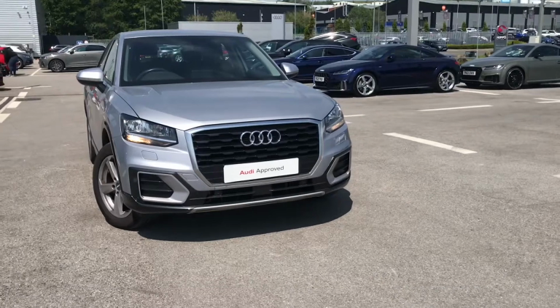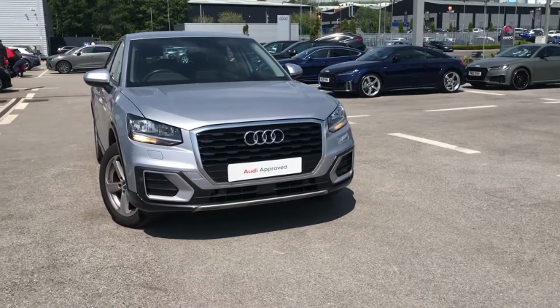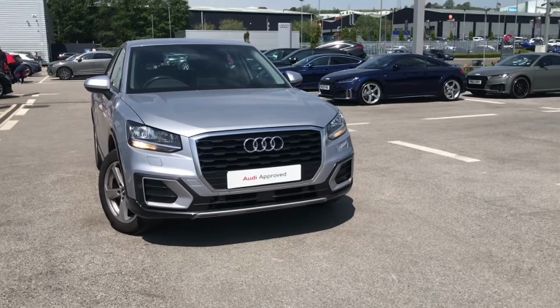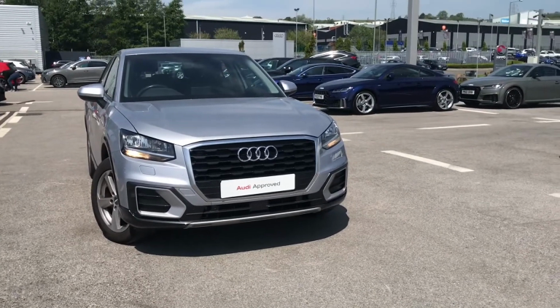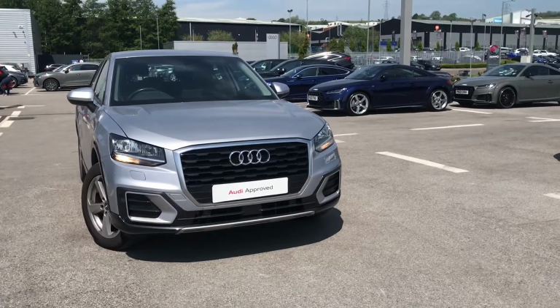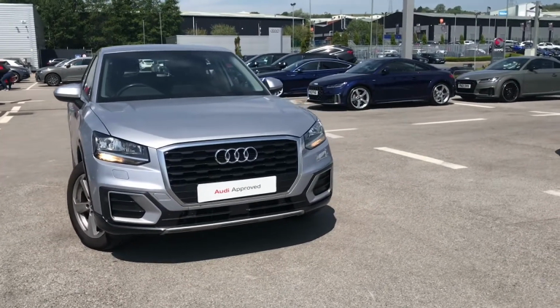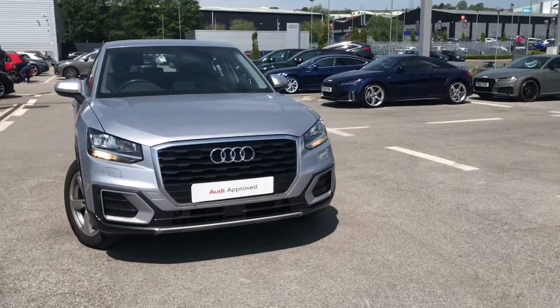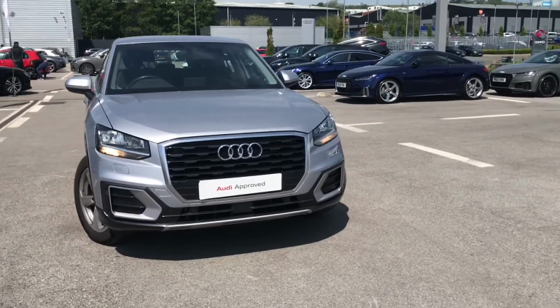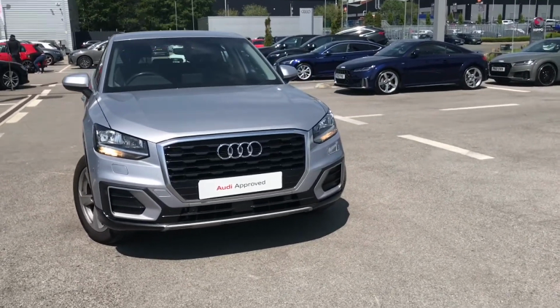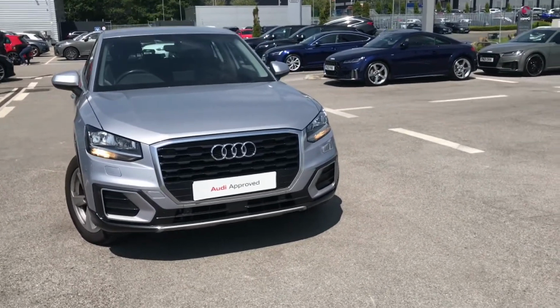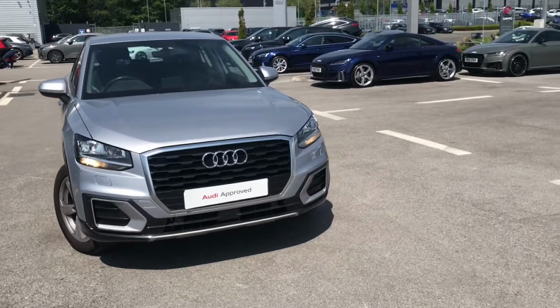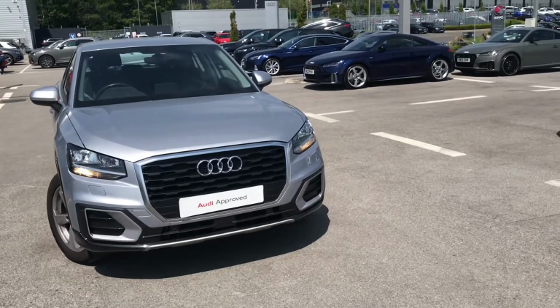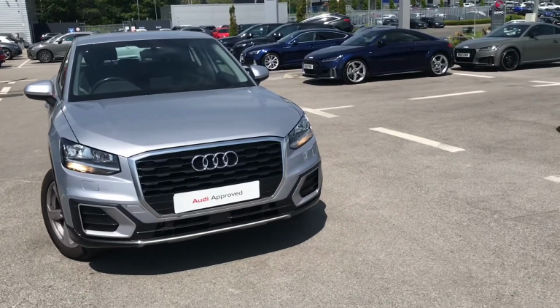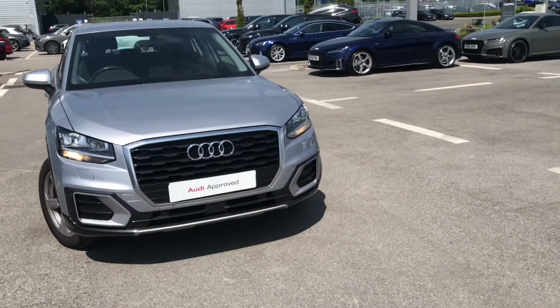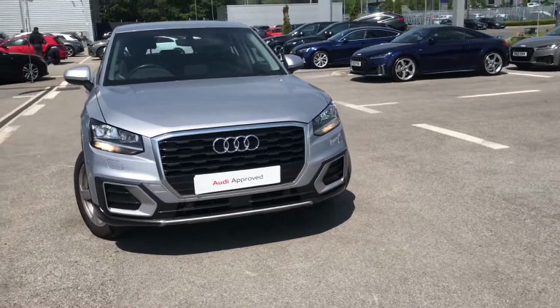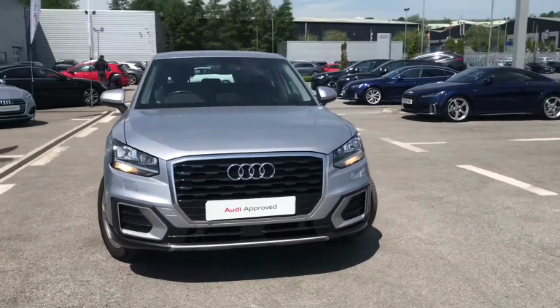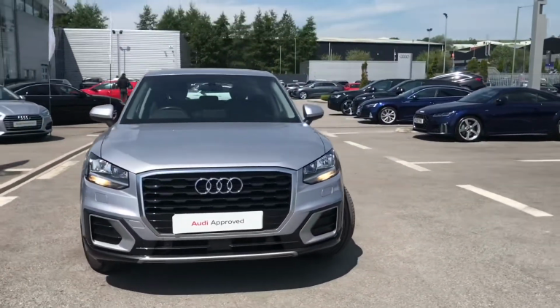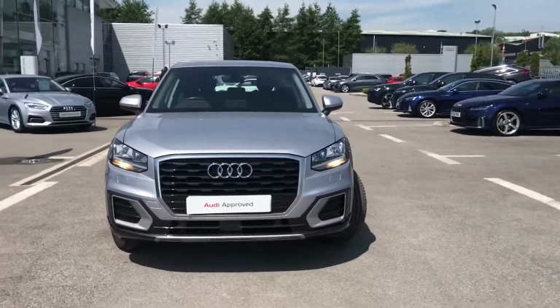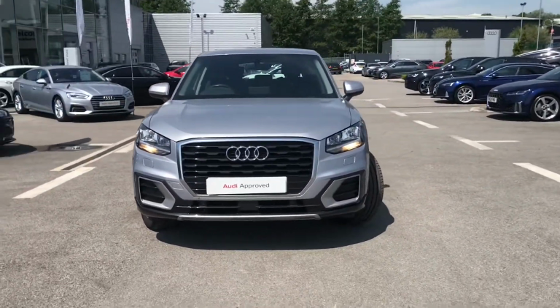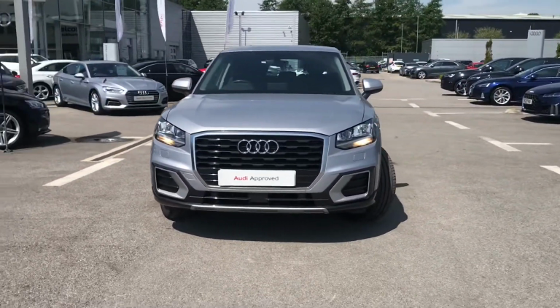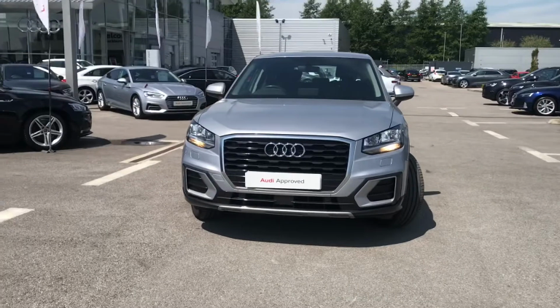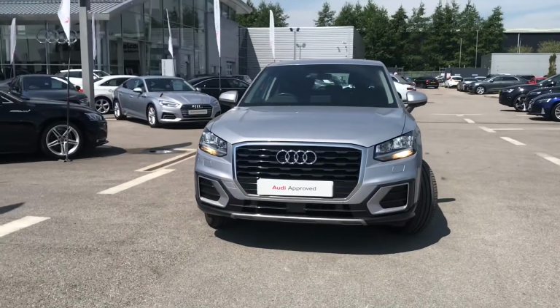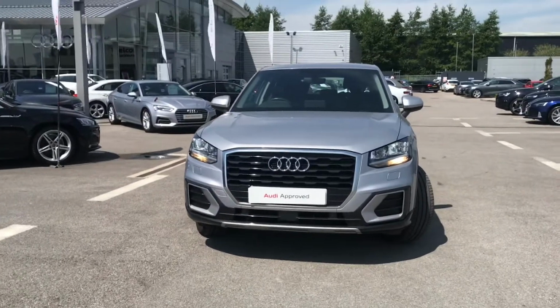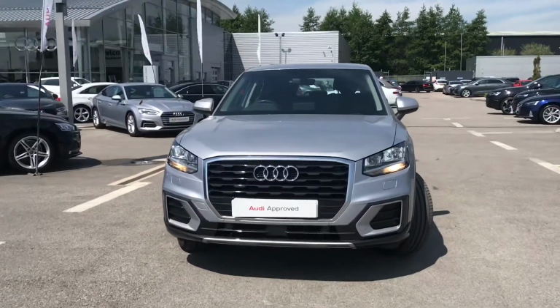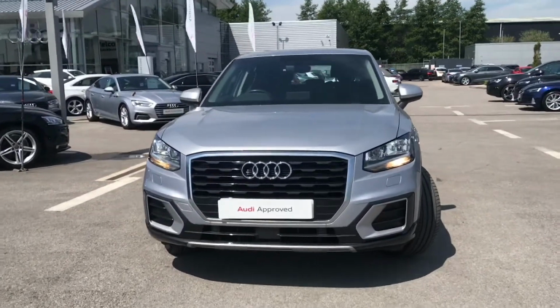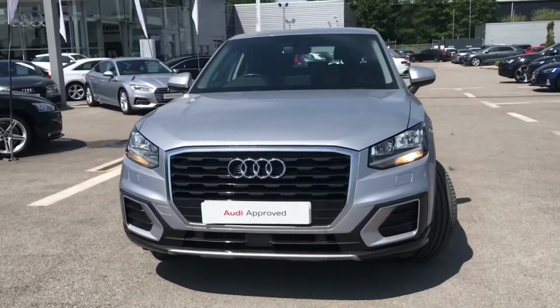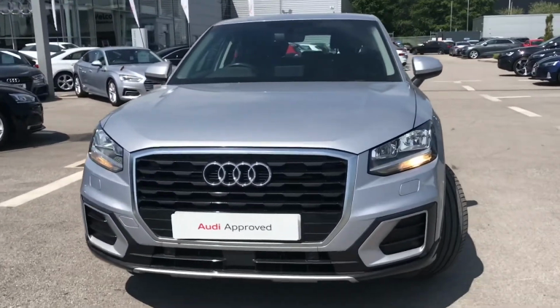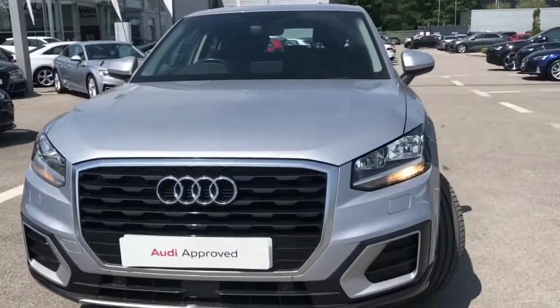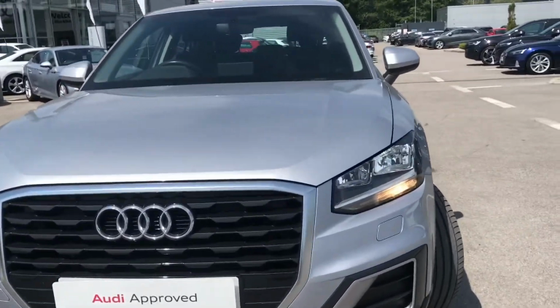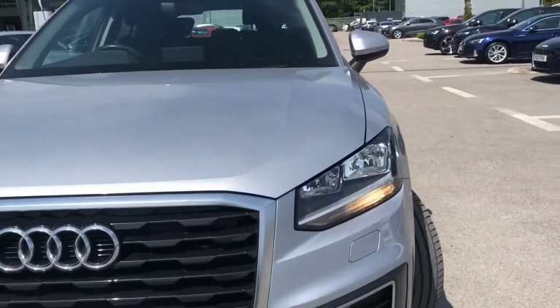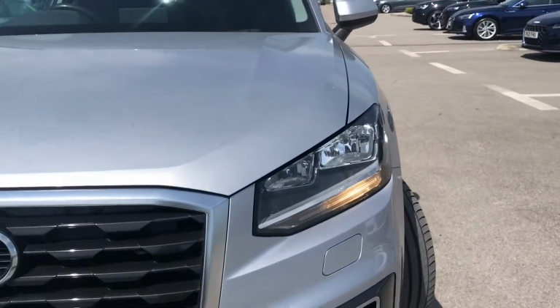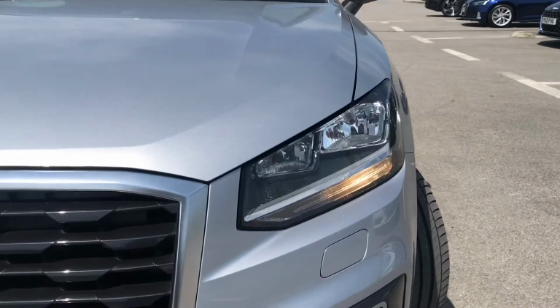Hello and welcome to Blackburn Audi. My name is Chloe and today I'm going to give you a quick tour around this beautiful Audi Approved Q2 1.4 petrol engine what we have in stock. It is finished in the absolutely stunning floret silver colour and is really distinctive.